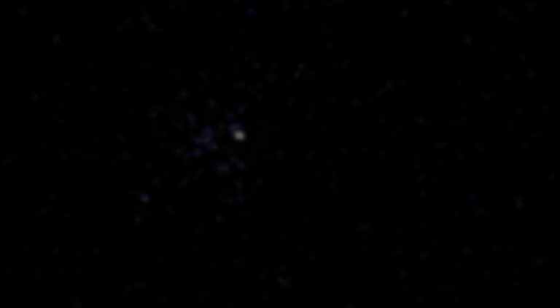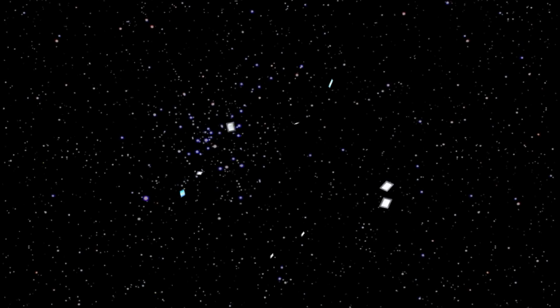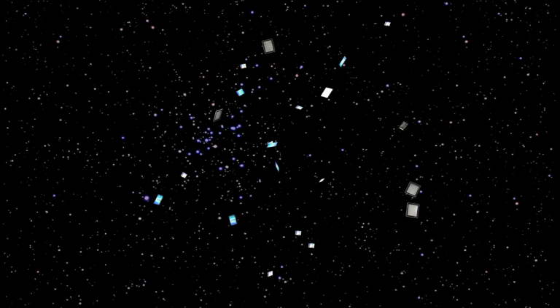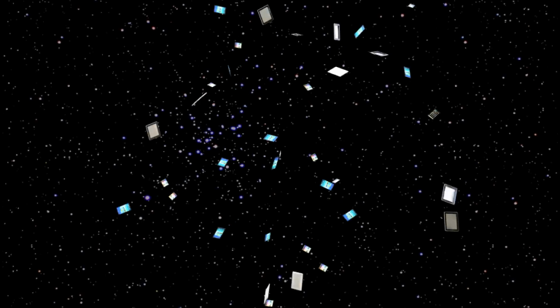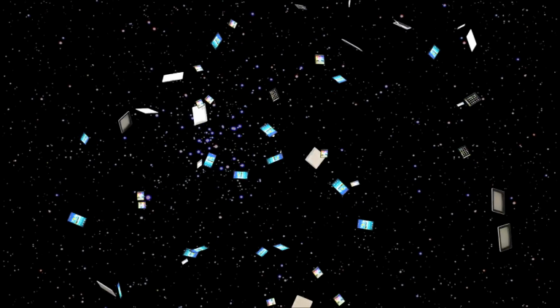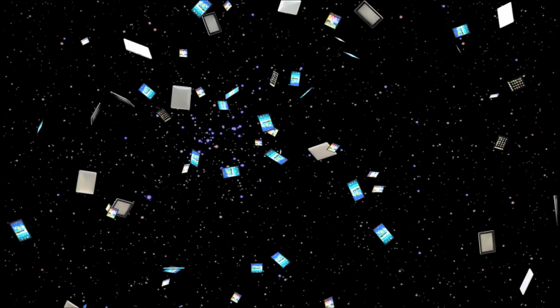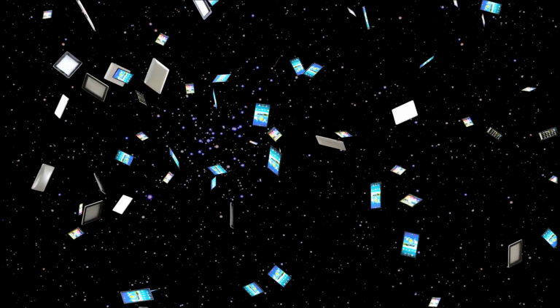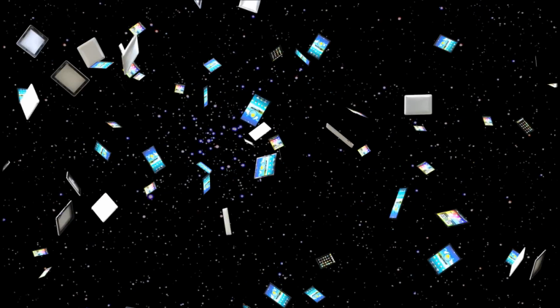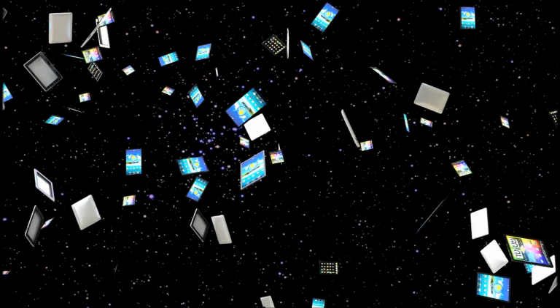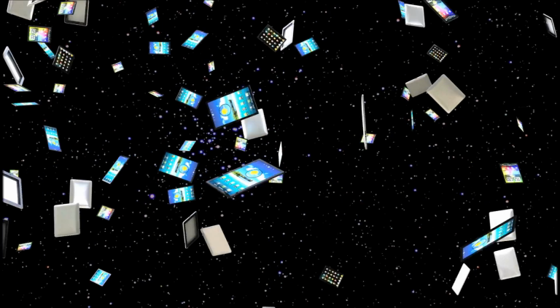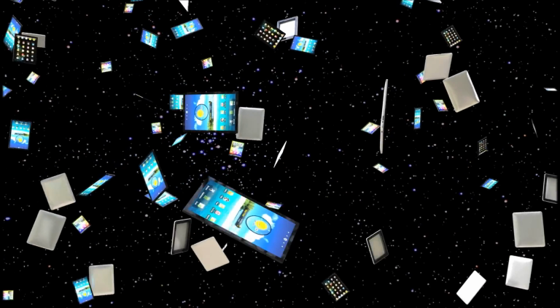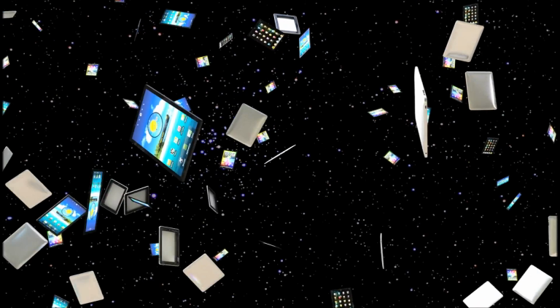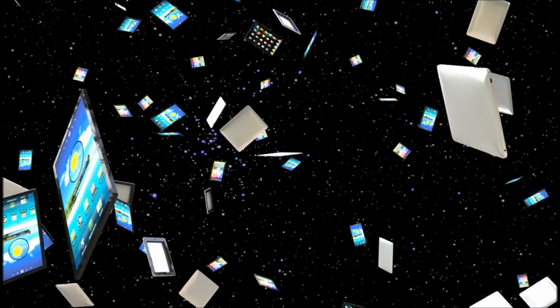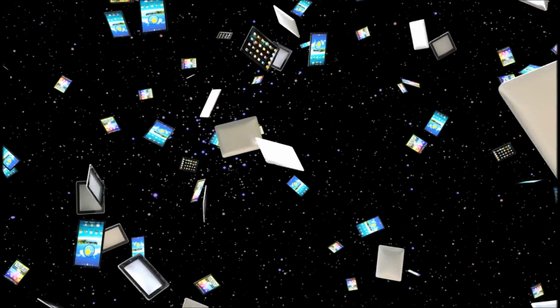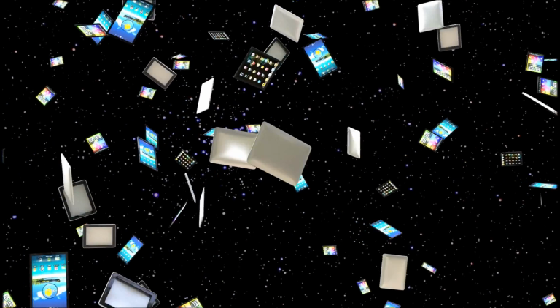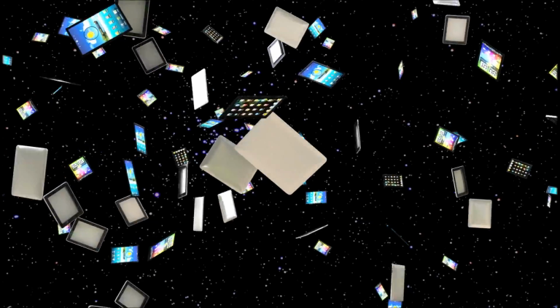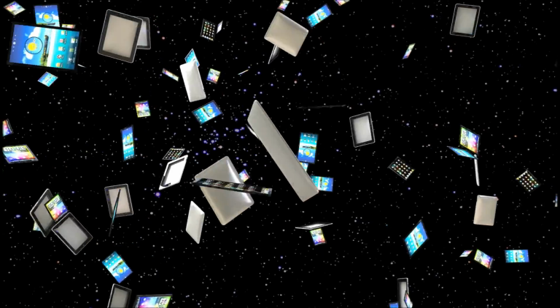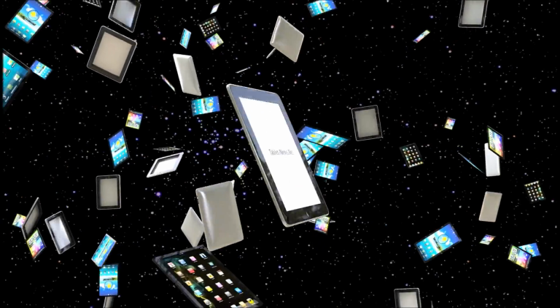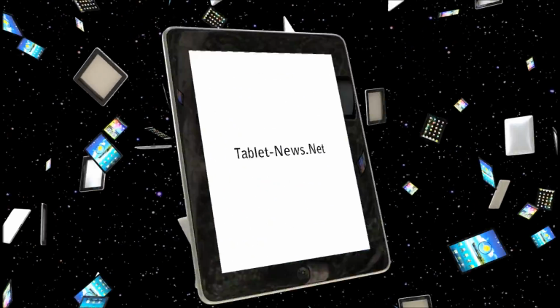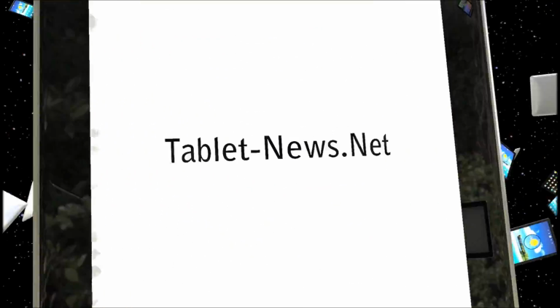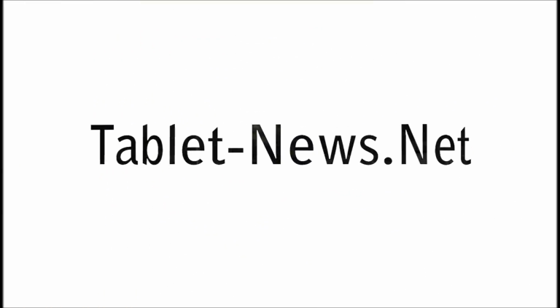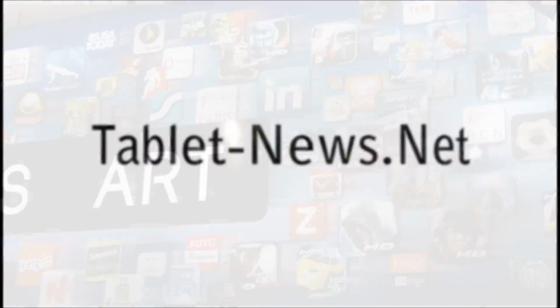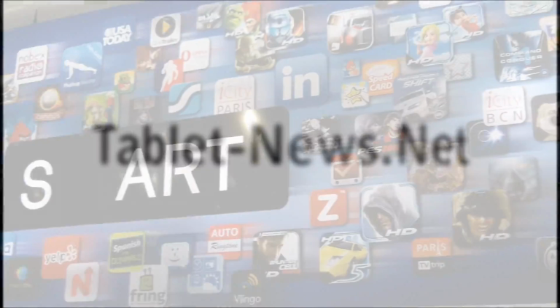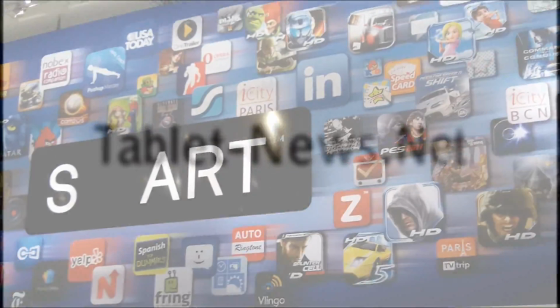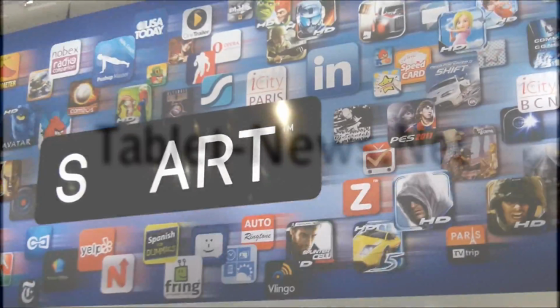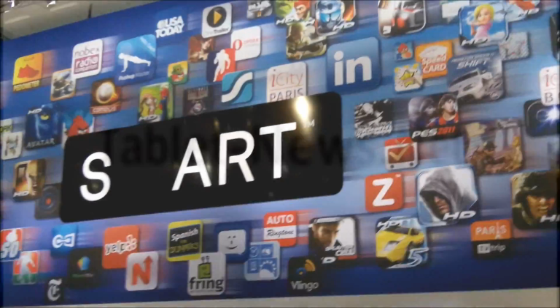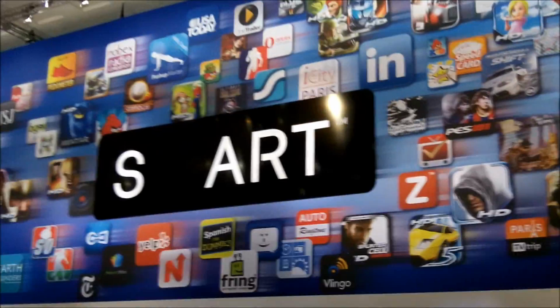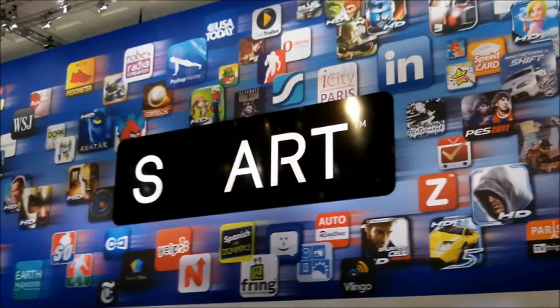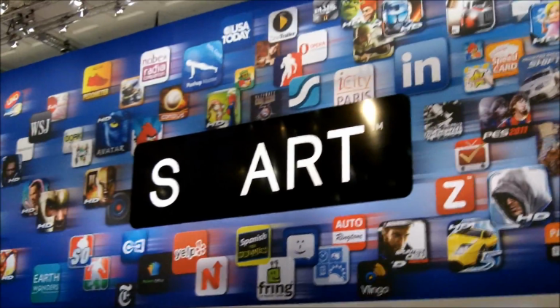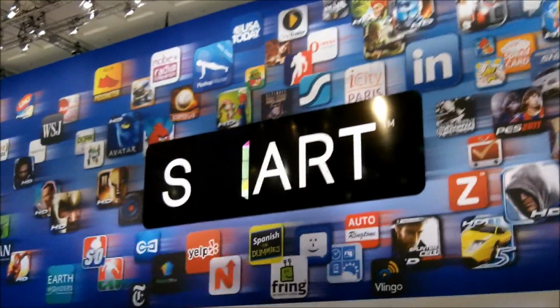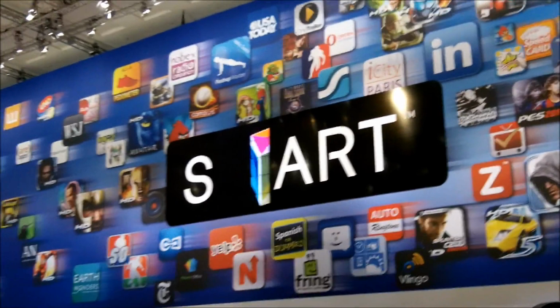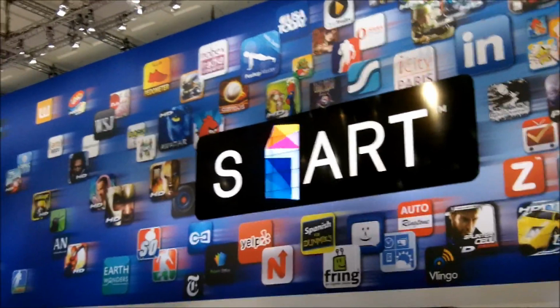Ladies and gentlemen, welcome to TabletNews.net Broadcasting. What's up guys, it's Johnny for TabletNews.net.